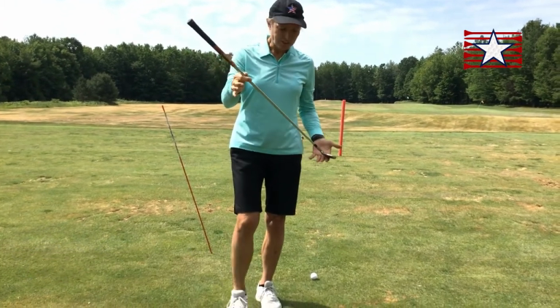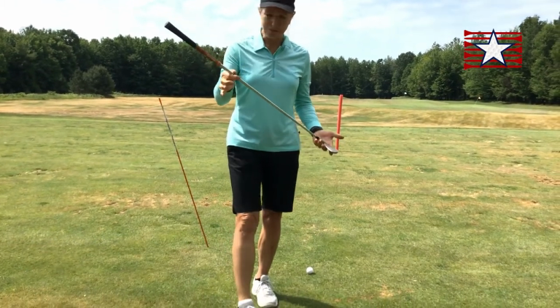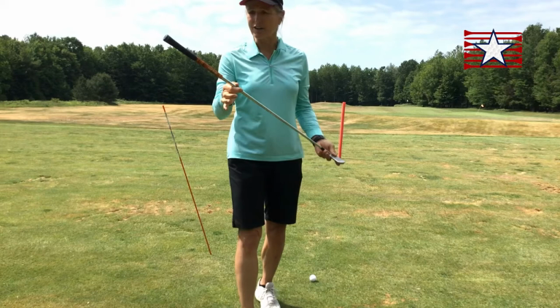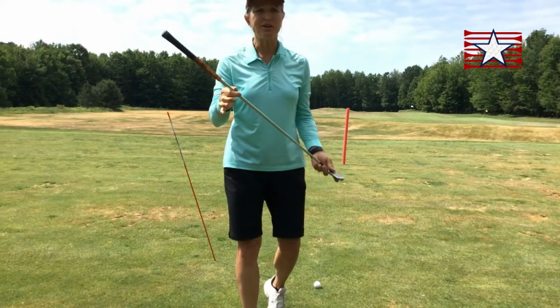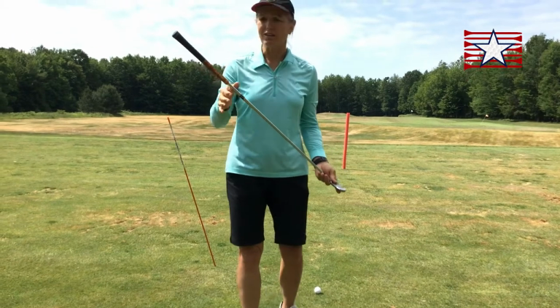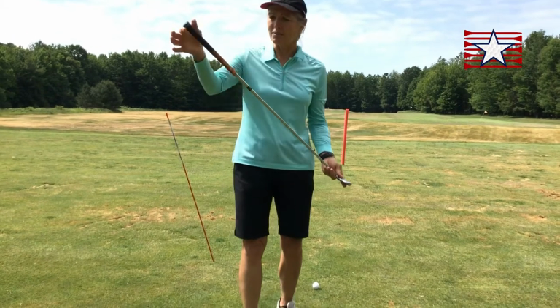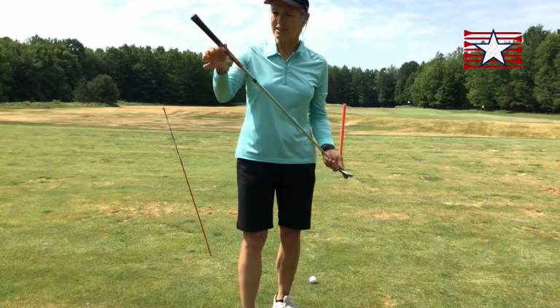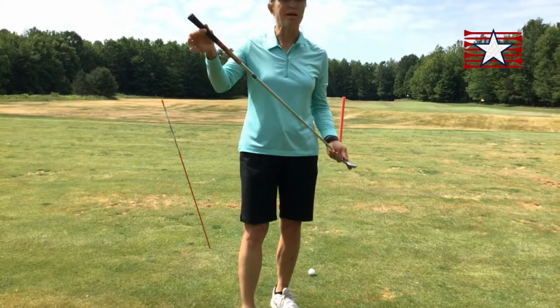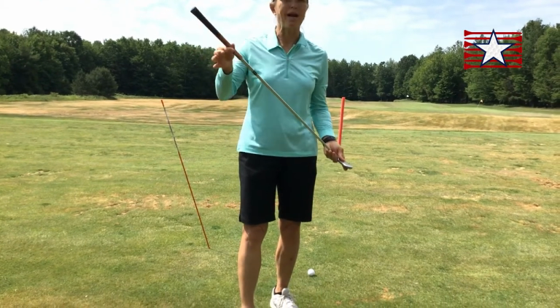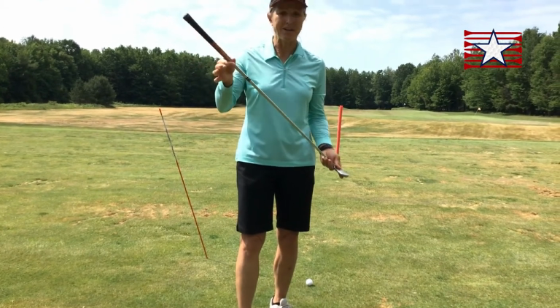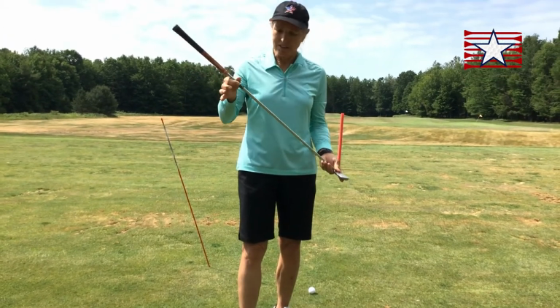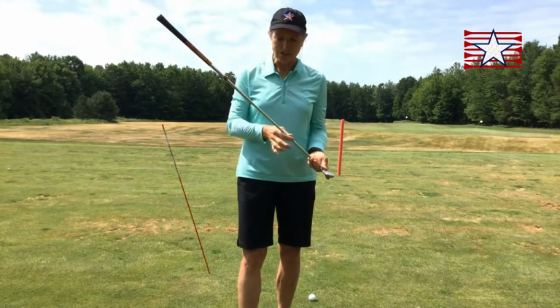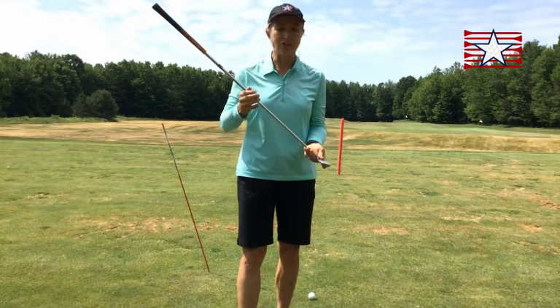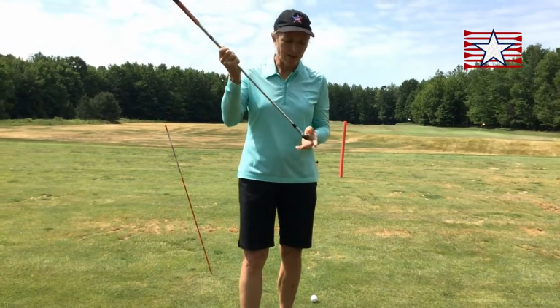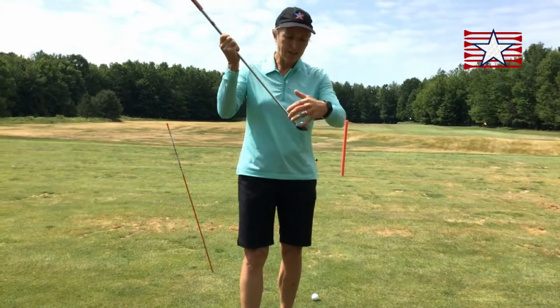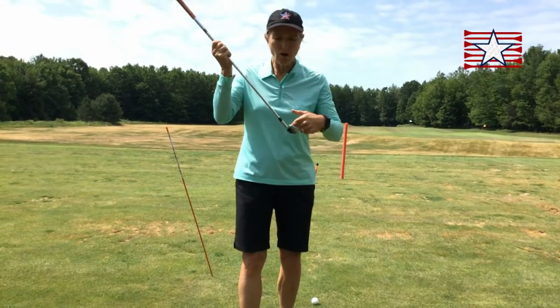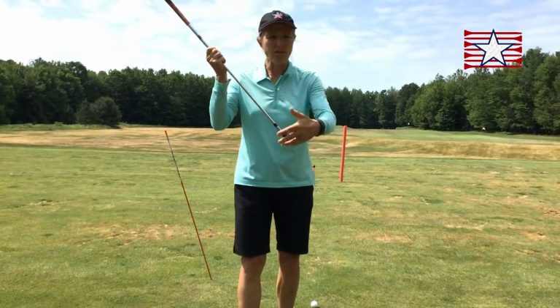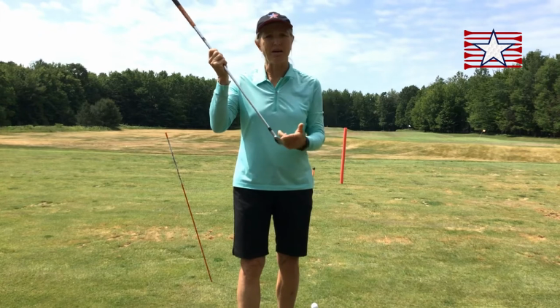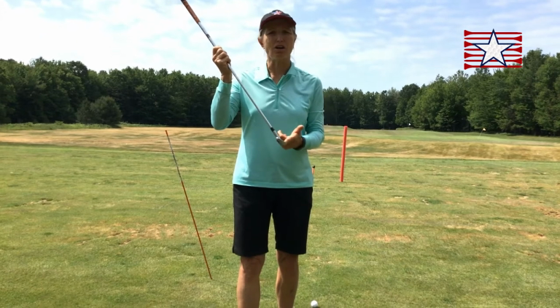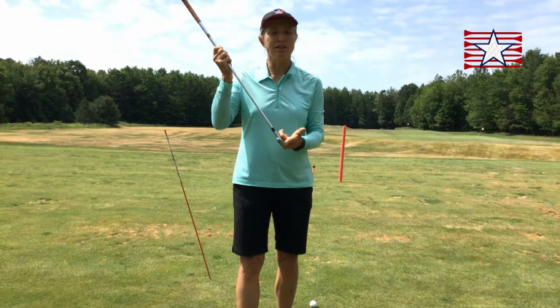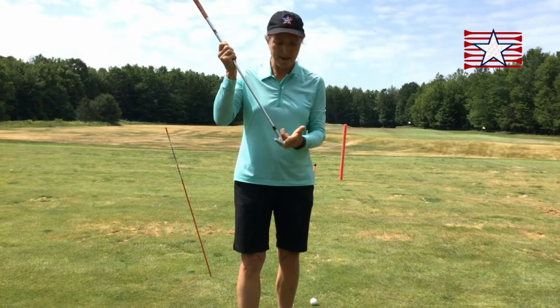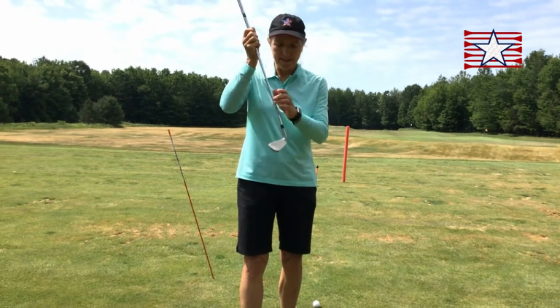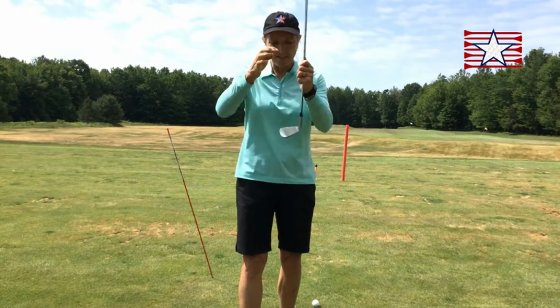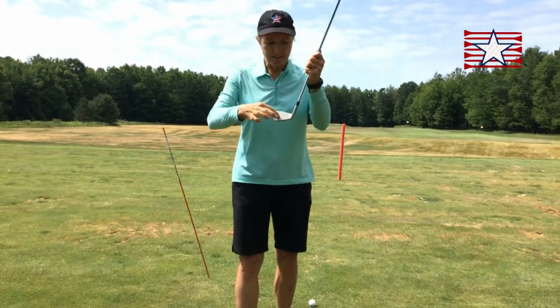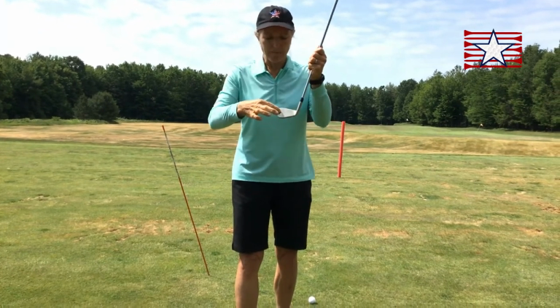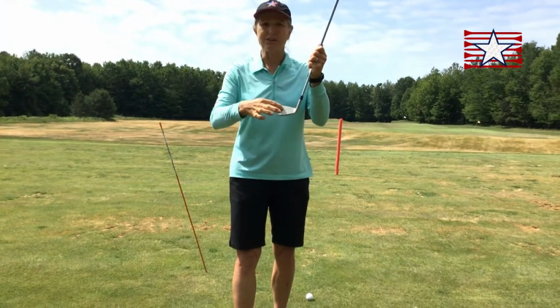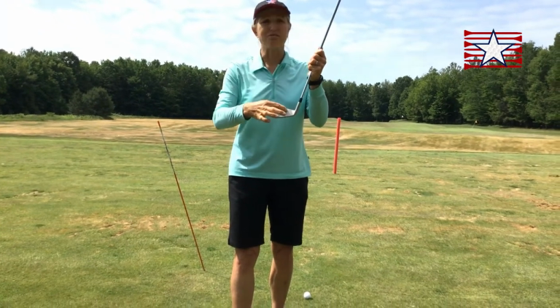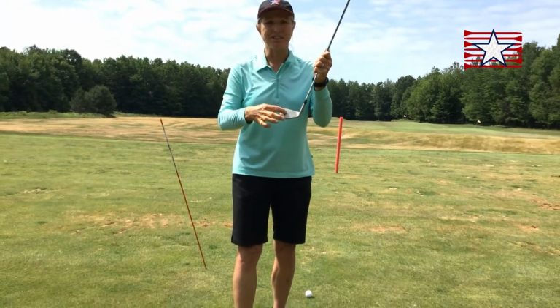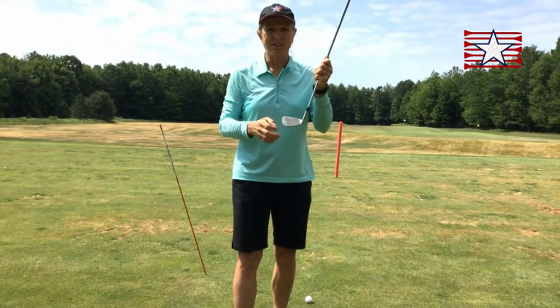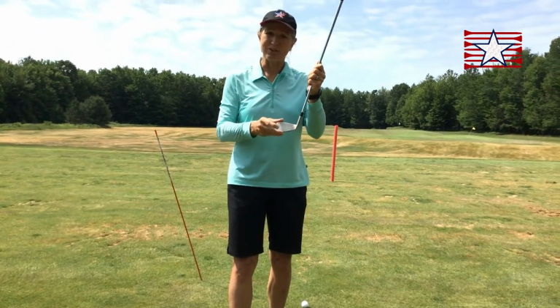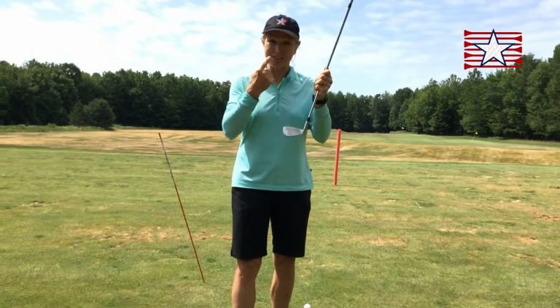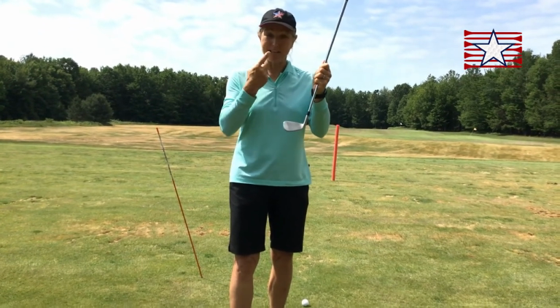Just as a reminder, the parts of the club: this is the grip or handle, this is called the shaft, this whole thing on the bottom is called the club head, and this line part here is the face. So every head has a face.